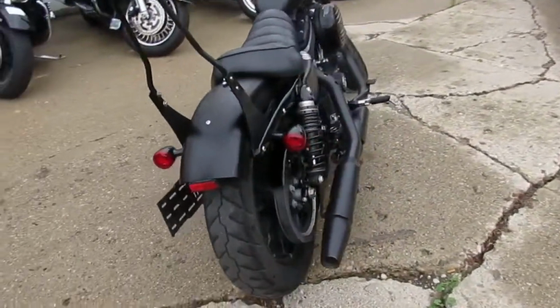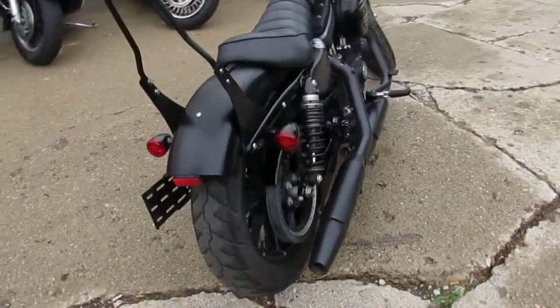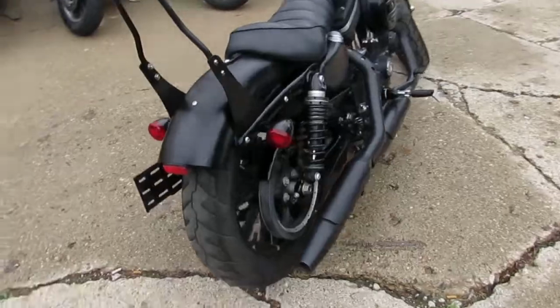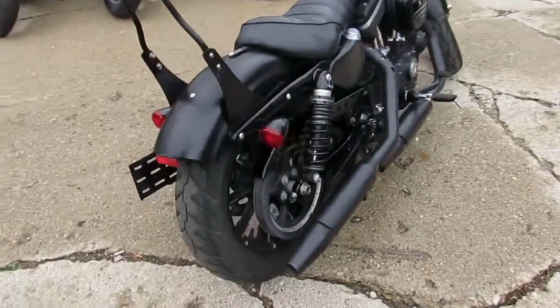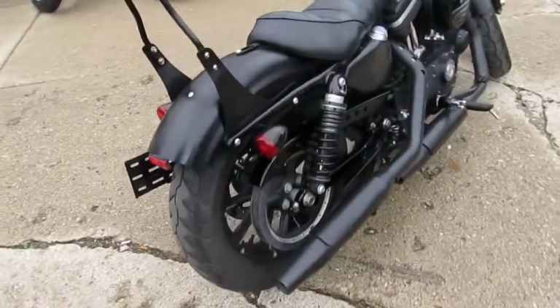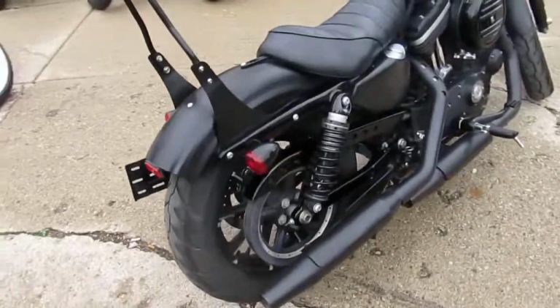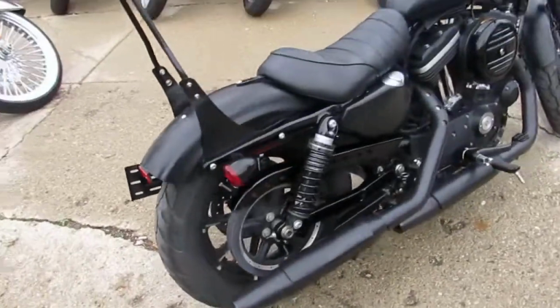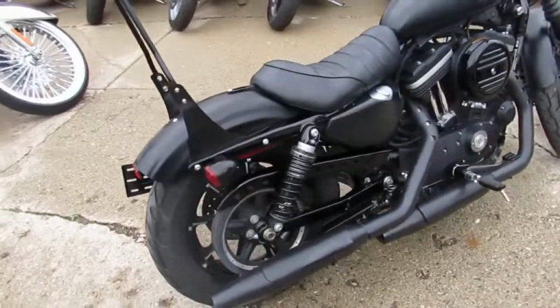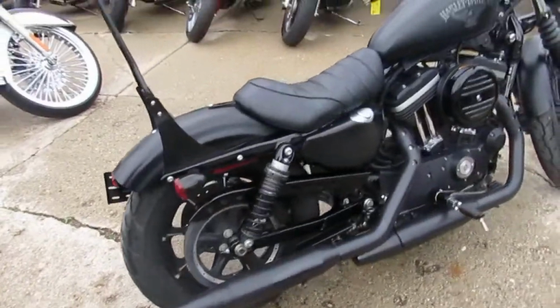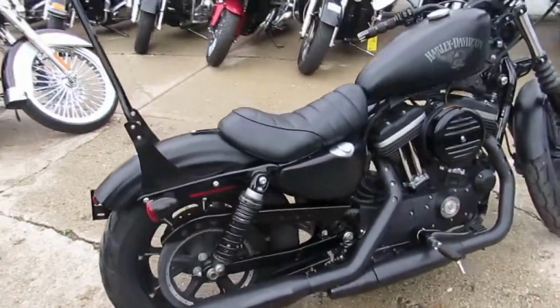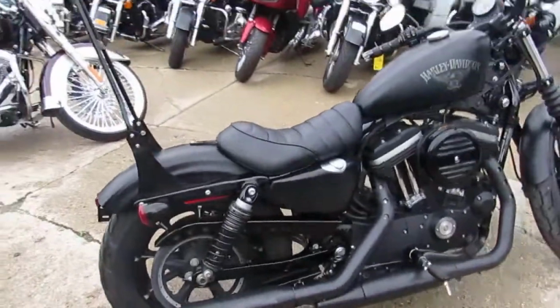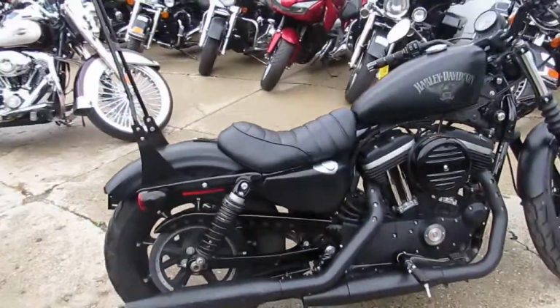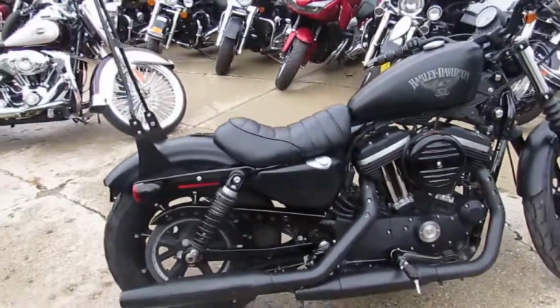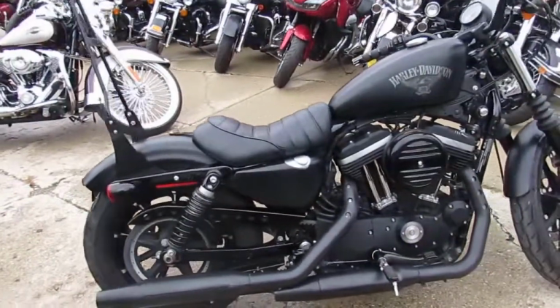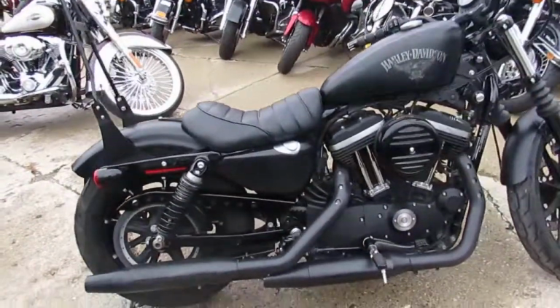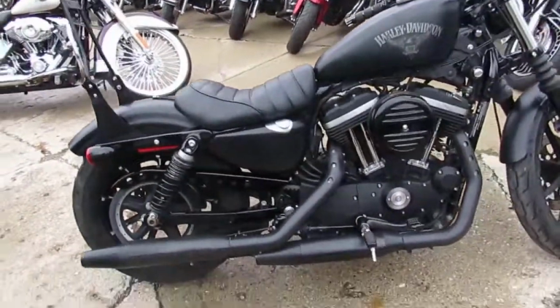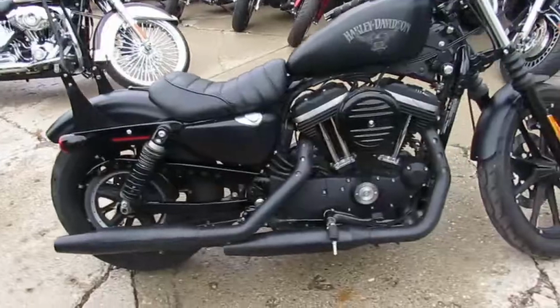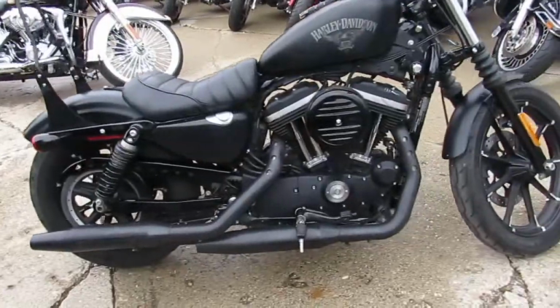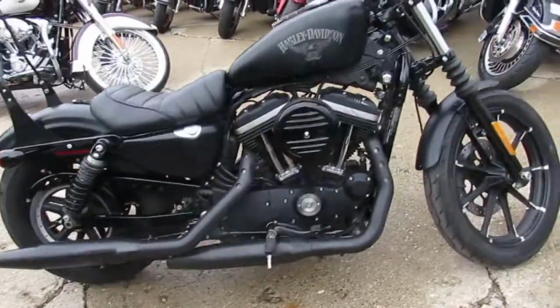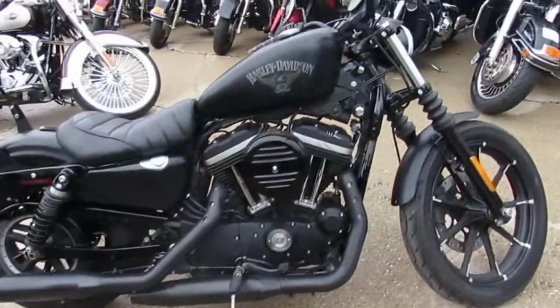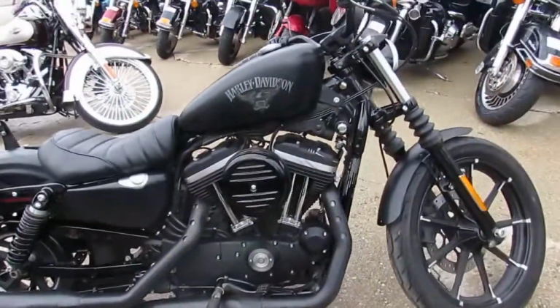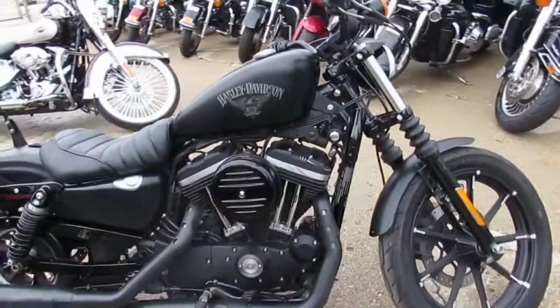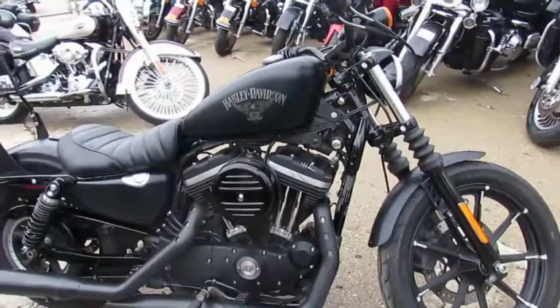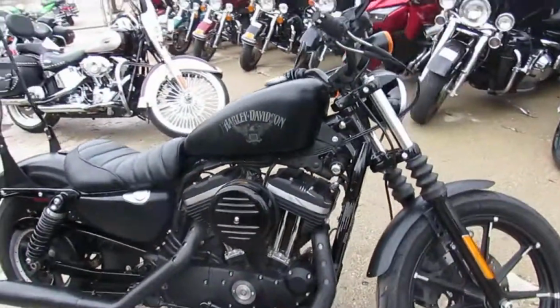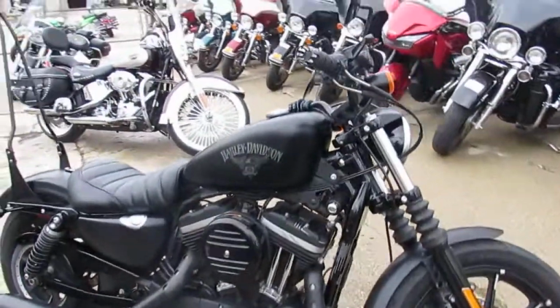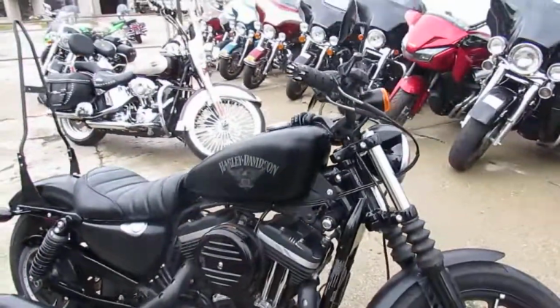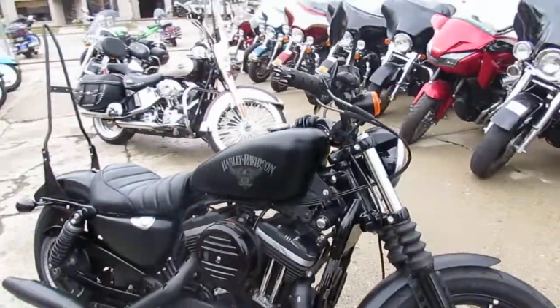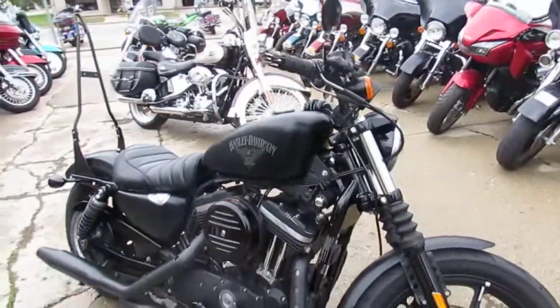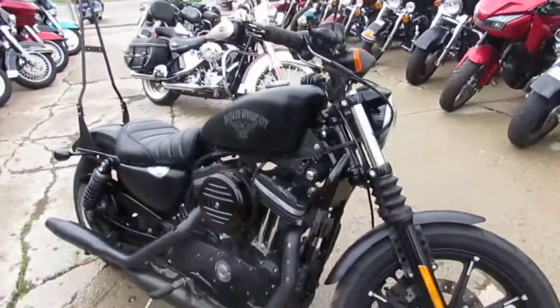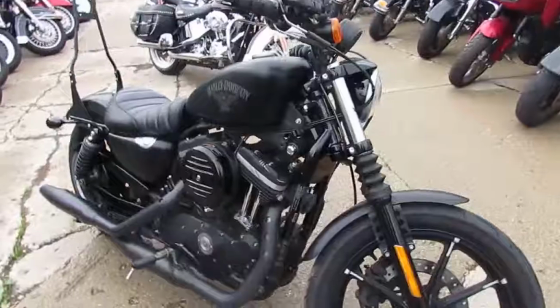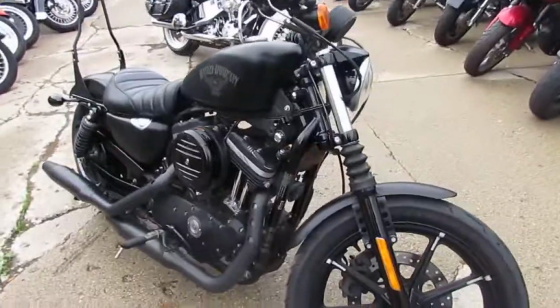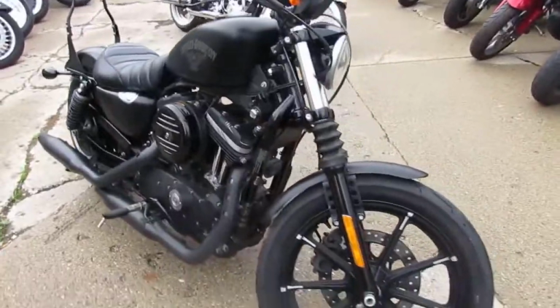It's a 2016 Harley 883 Iron for sale. This is a sharp bike. It's in matte black paint. Runs strong, needs nothing. Only has 10,177 miles. Great bike for the money.